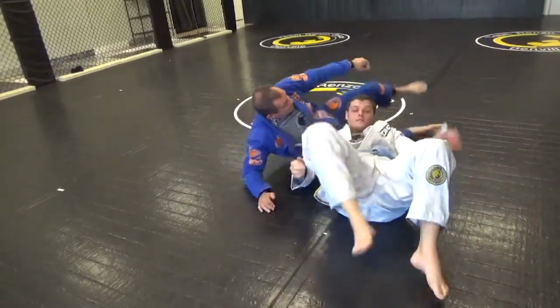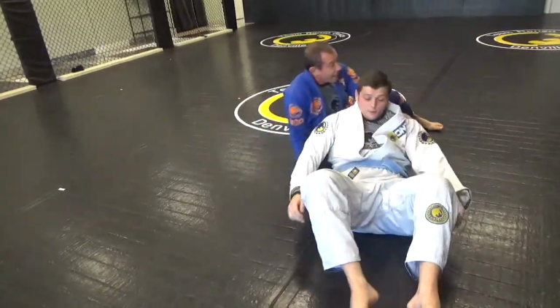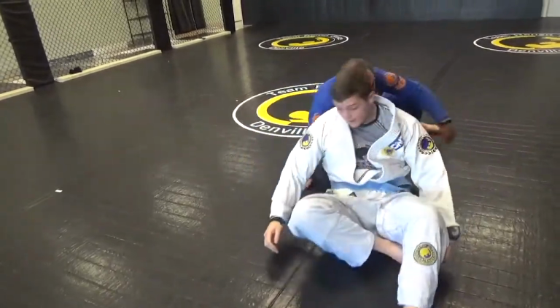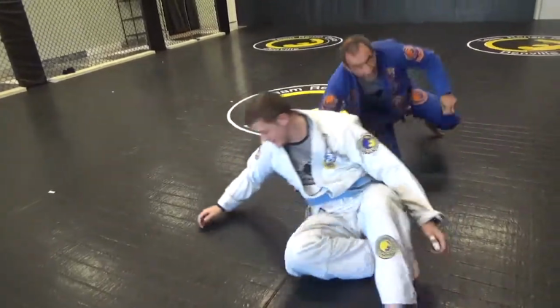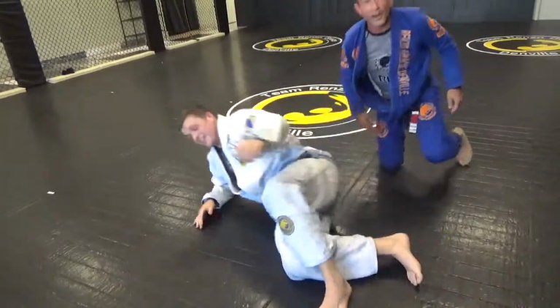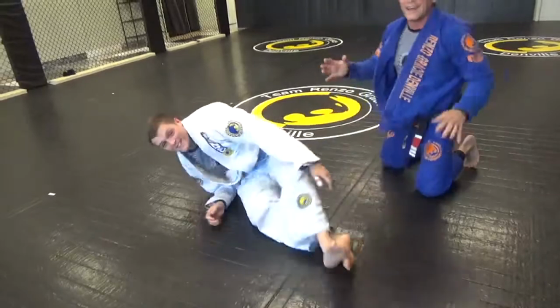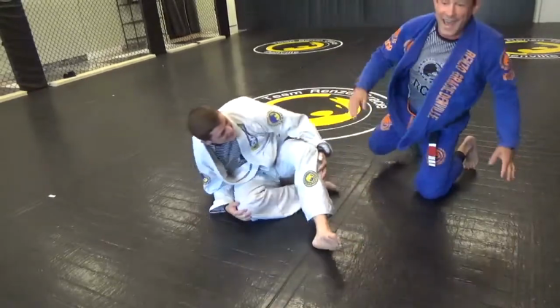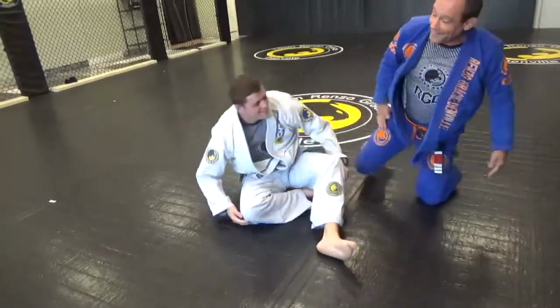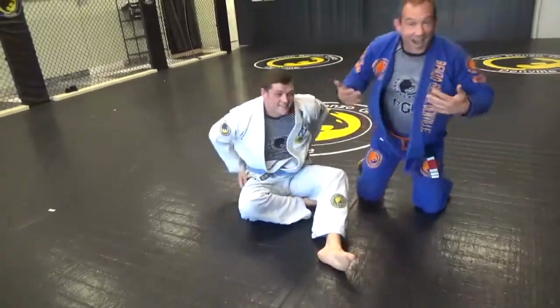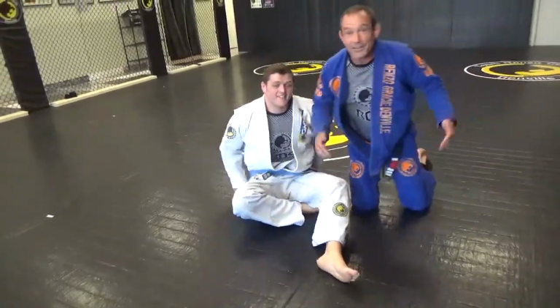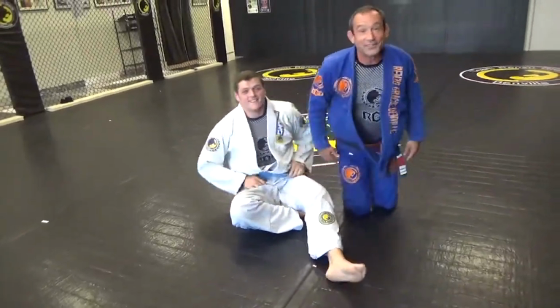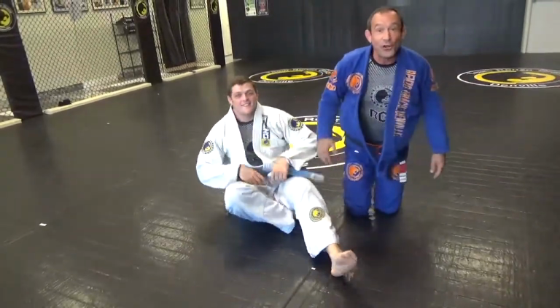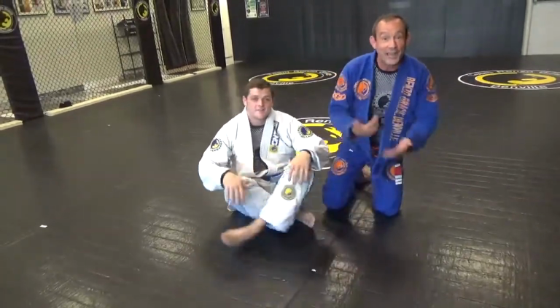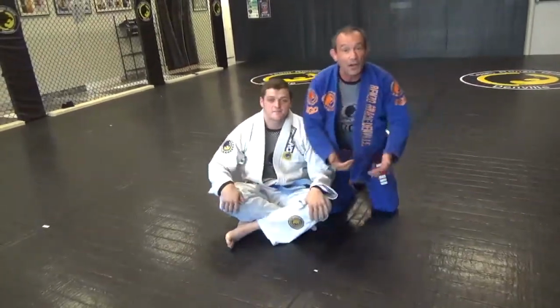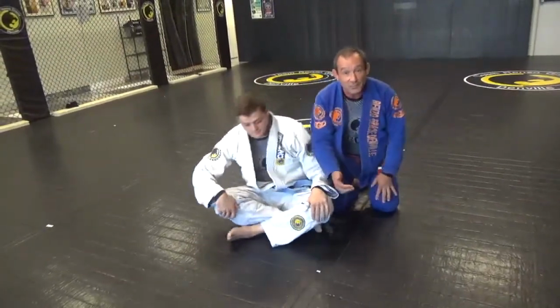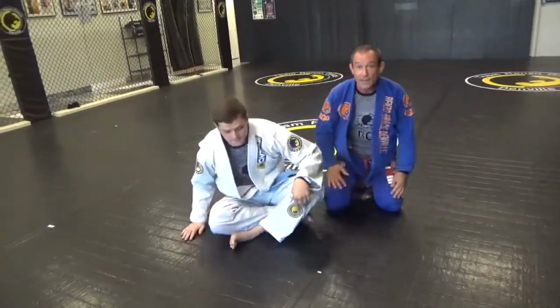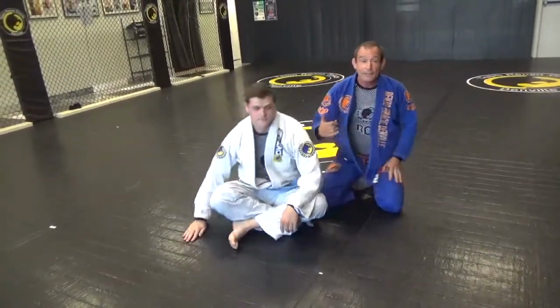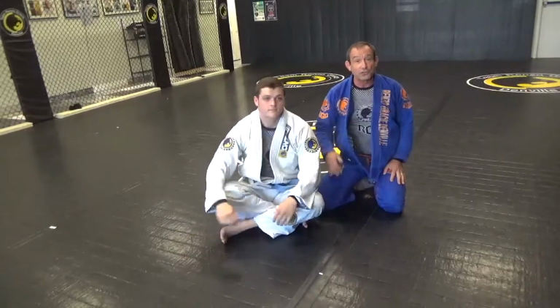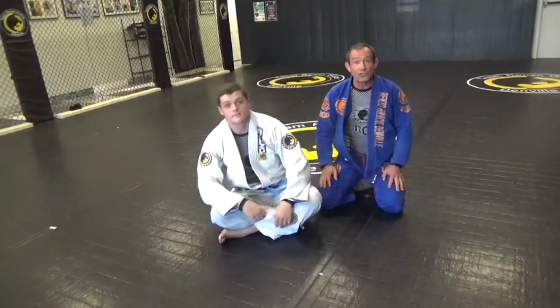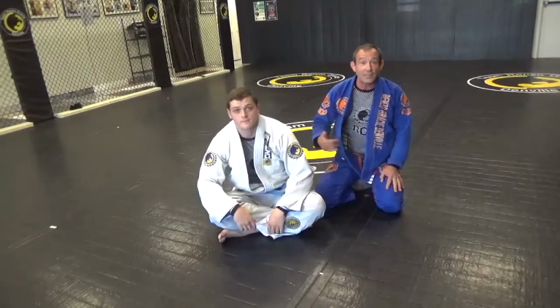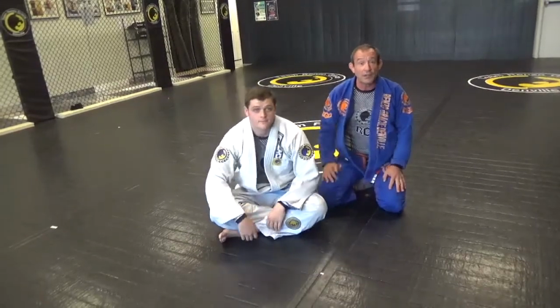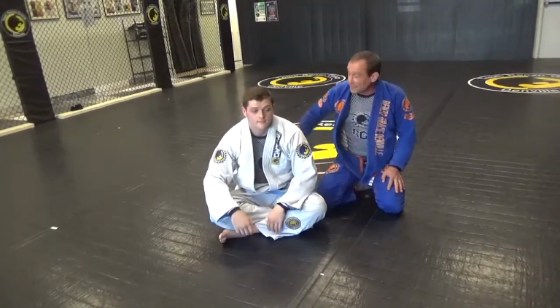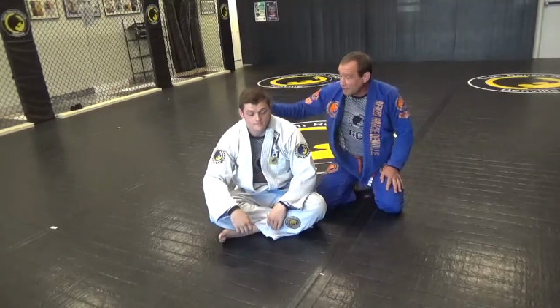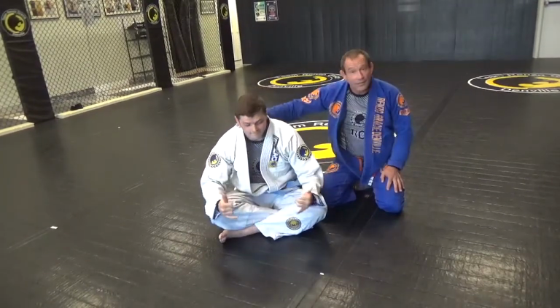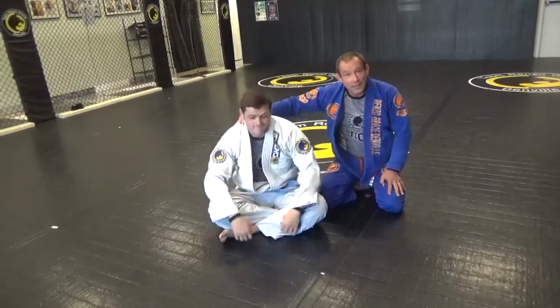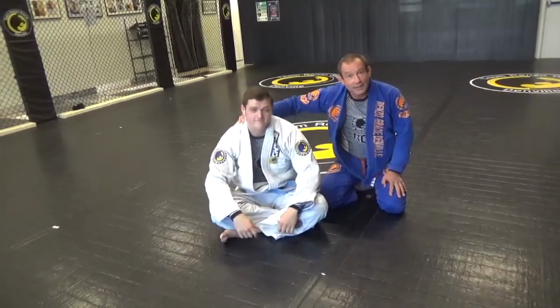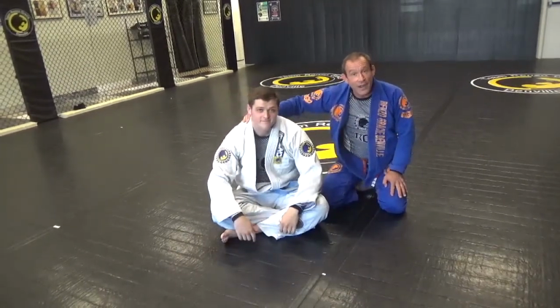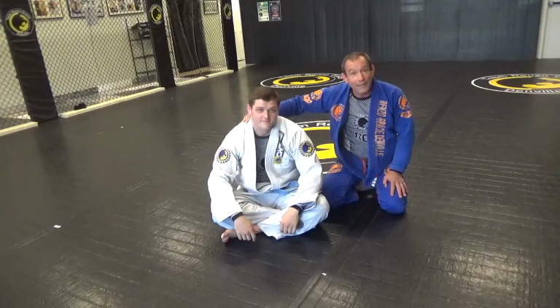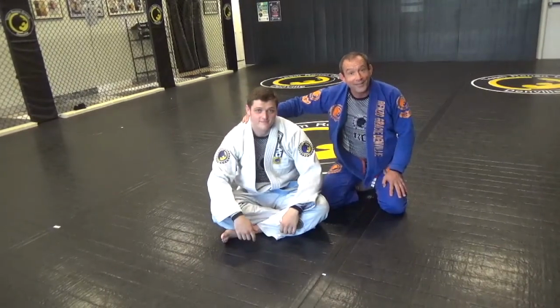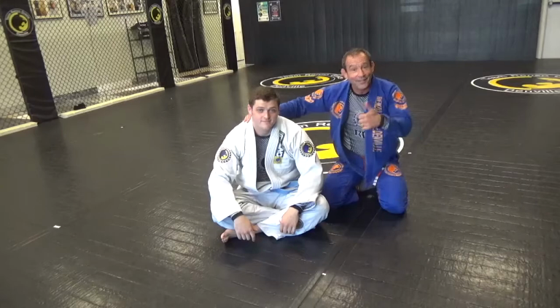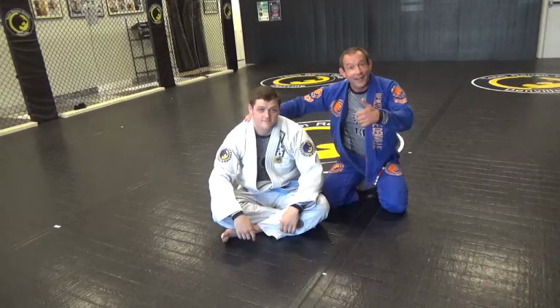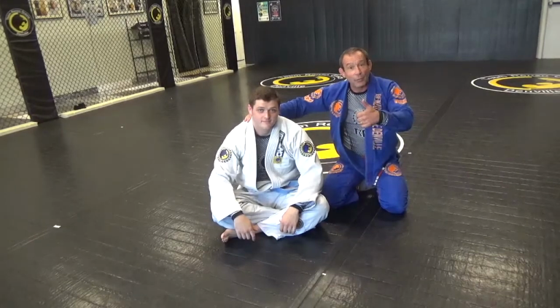I hope you were able to get all that. I'm always here at the school — you can hit me up on Facebook. Professor George Cernak, Team Hemsworth, Gracie Denville. My man Dave Barry helped me out. Have a great week, guys.